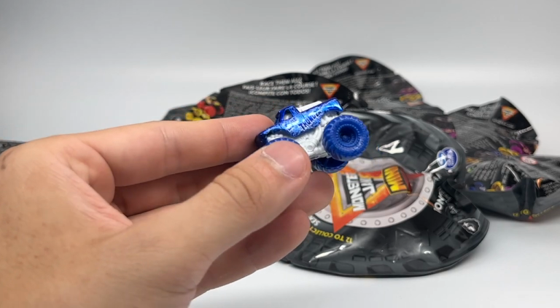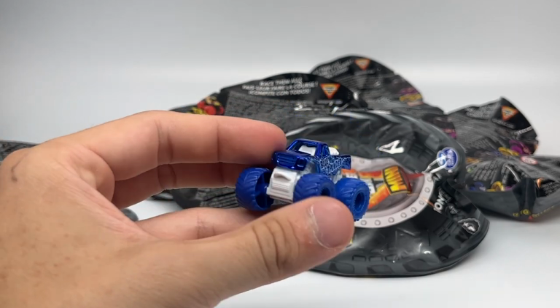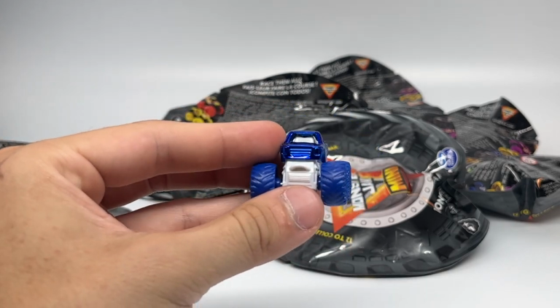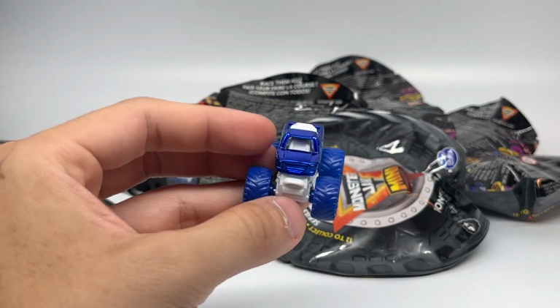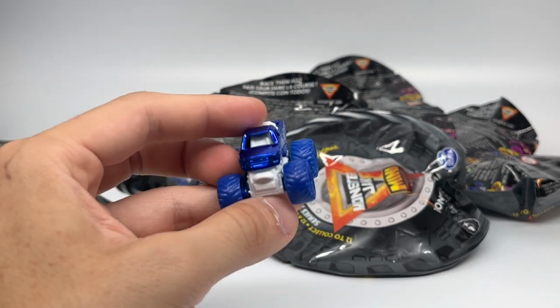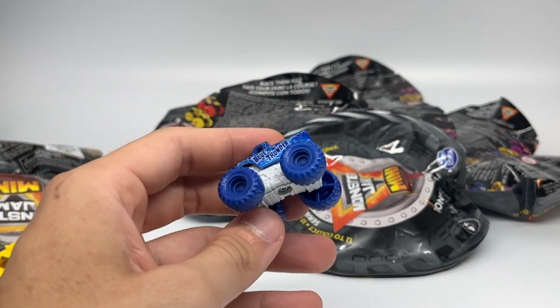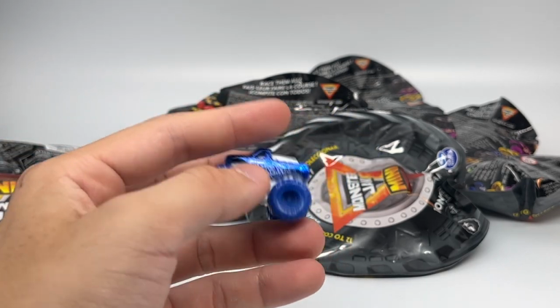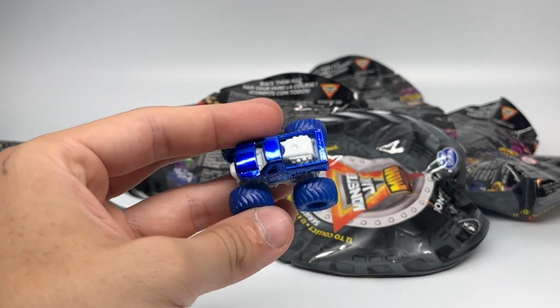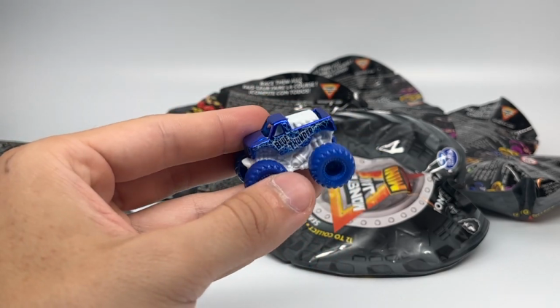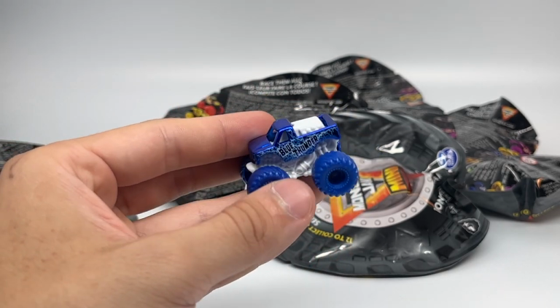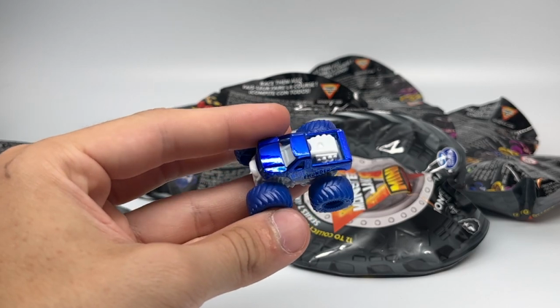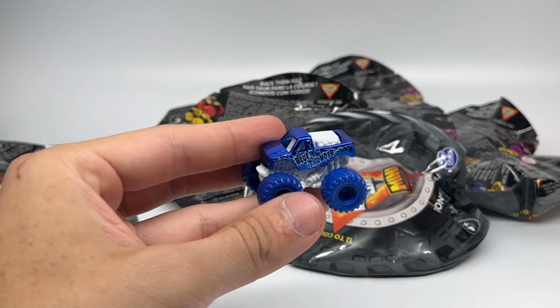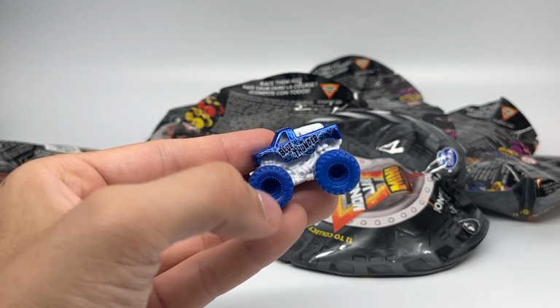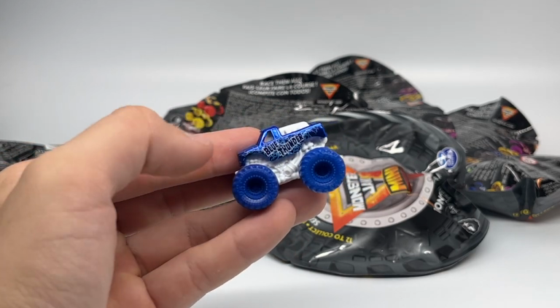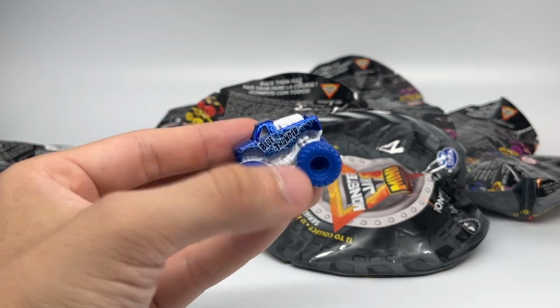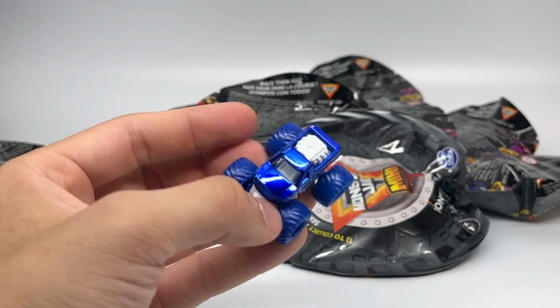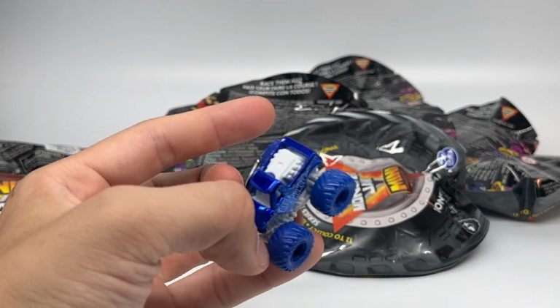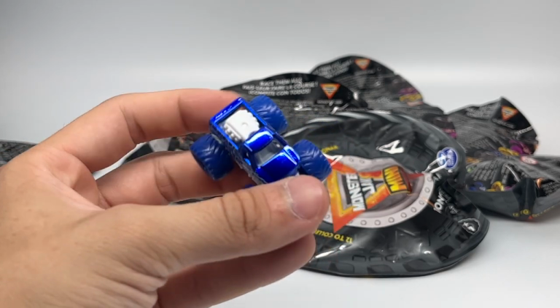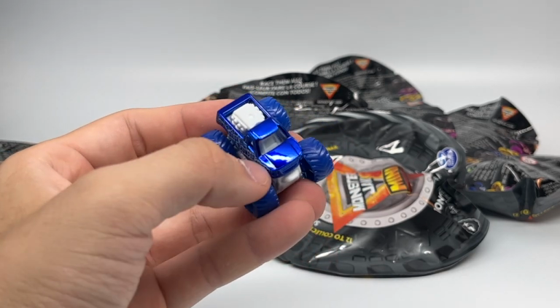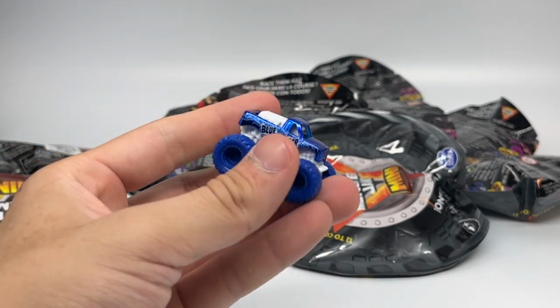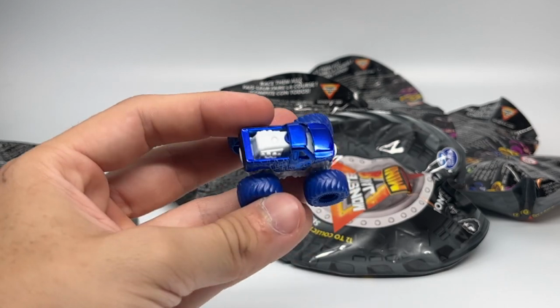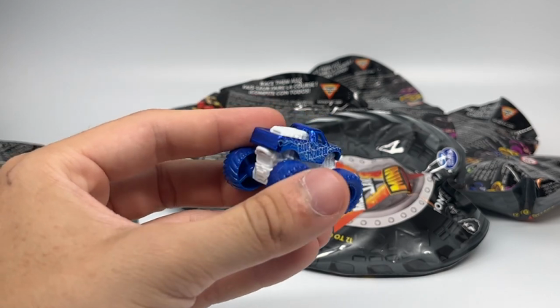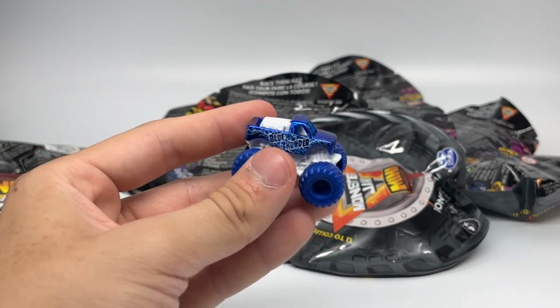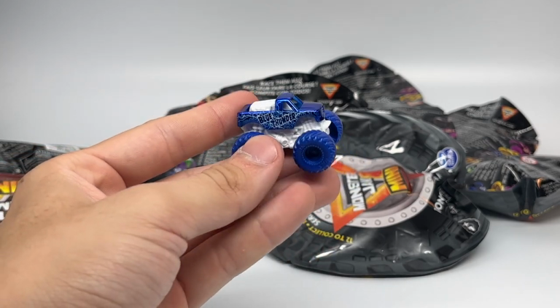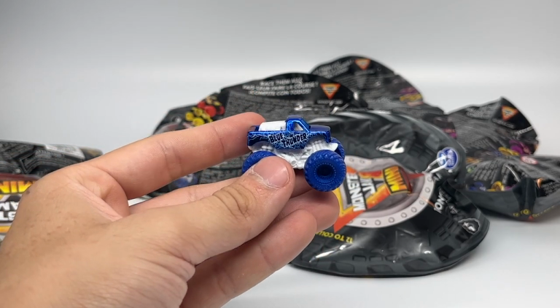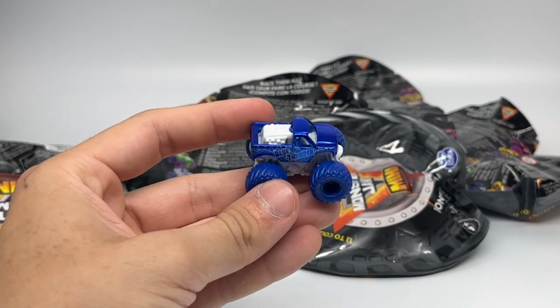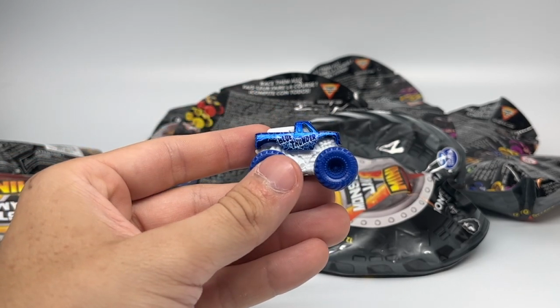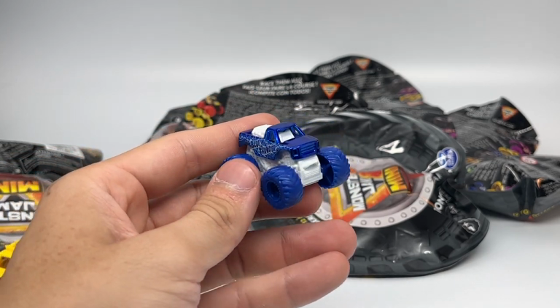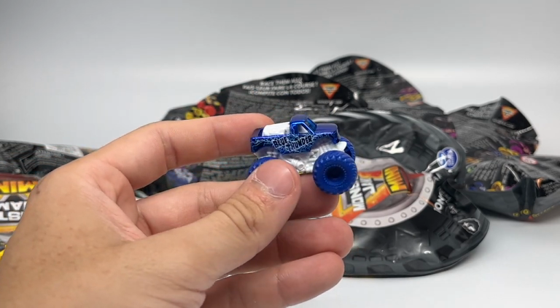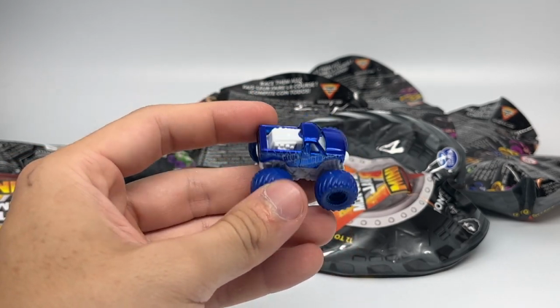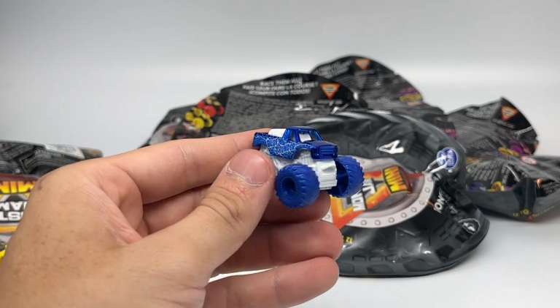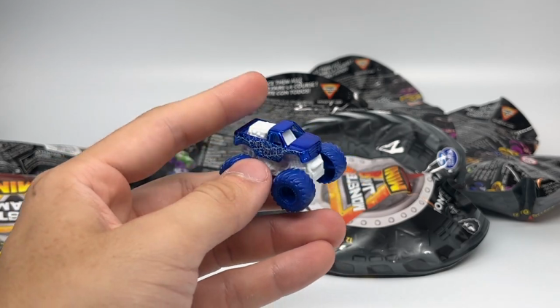I love this chrome Blue Thunder. This is one of the rare trucks — the first ever chrome release of a mini in miniscale. This is what El Toro Loco should have been in red. Chrome Blue Thunder with the chrome-wrapped body, white chassis, and dark navy blue tires. This thing is beautiful. Blue Thunder — the first rare truck of the assortment, the chrome Blue Thunder.